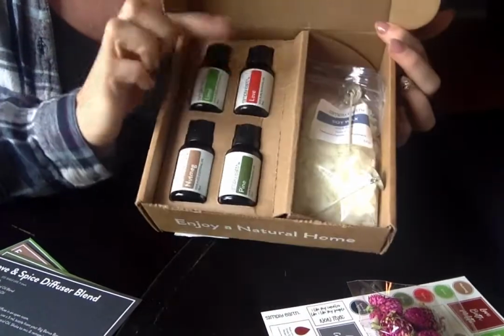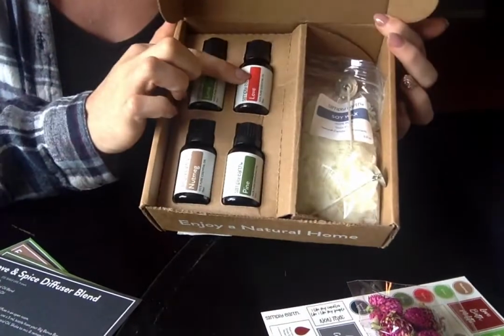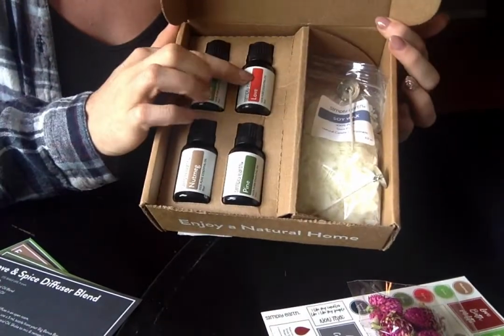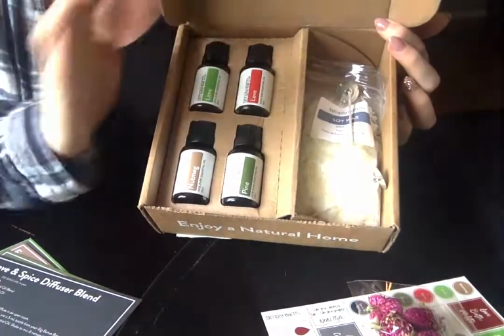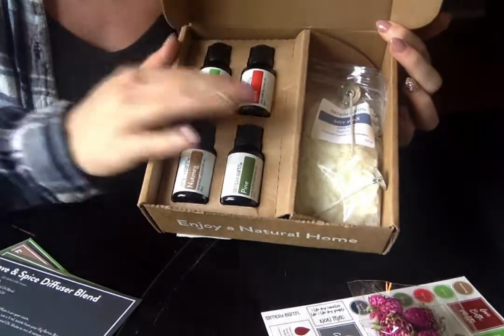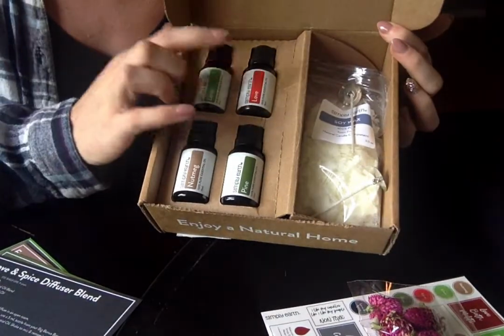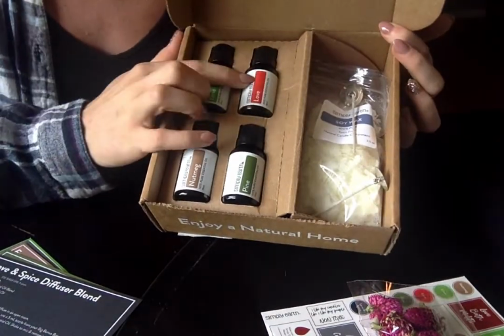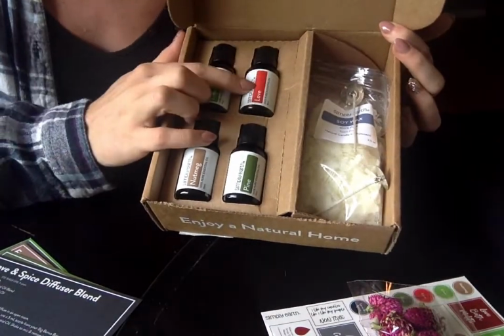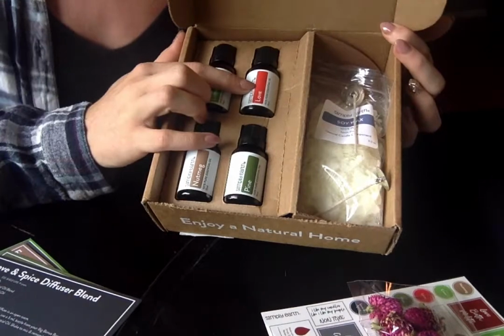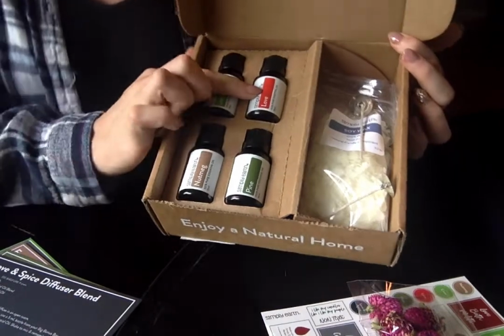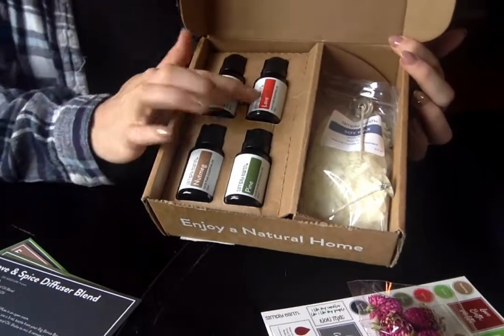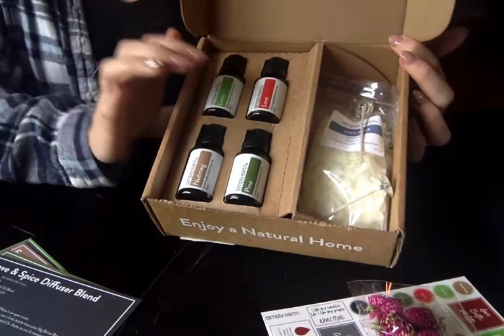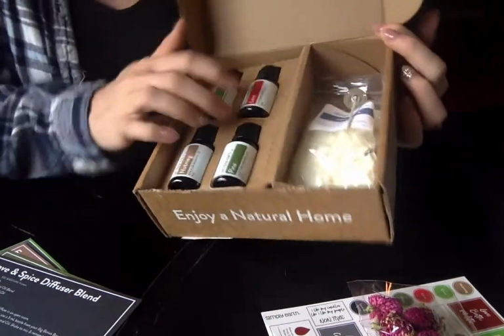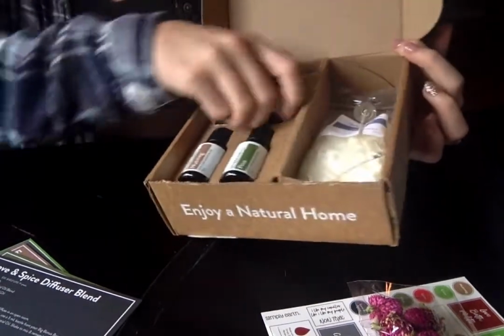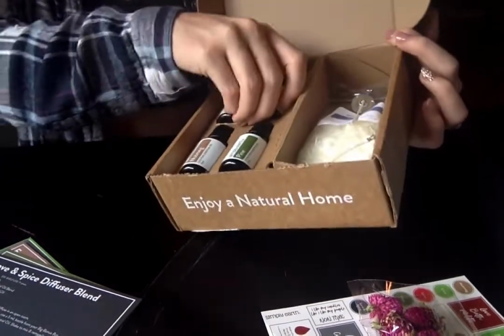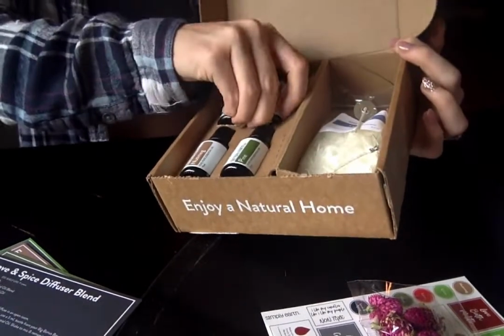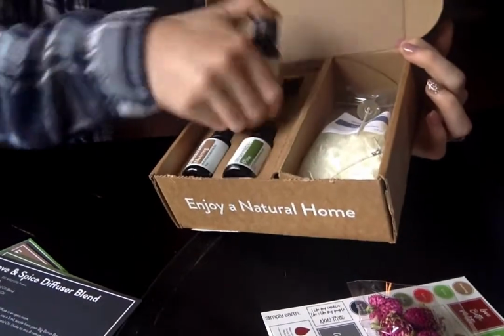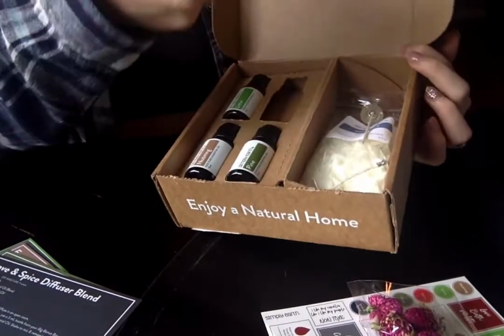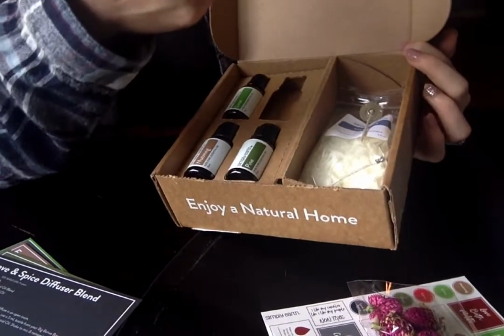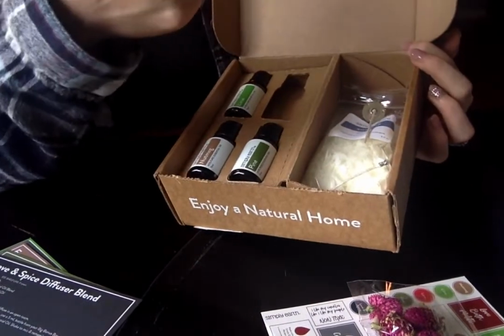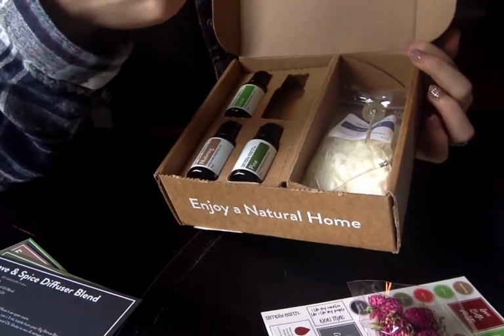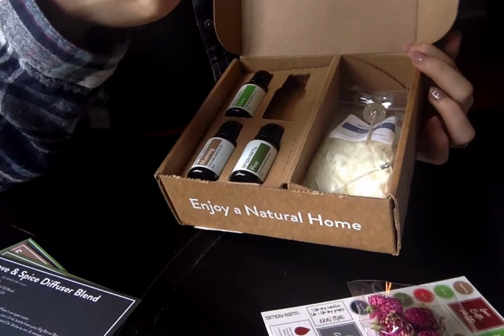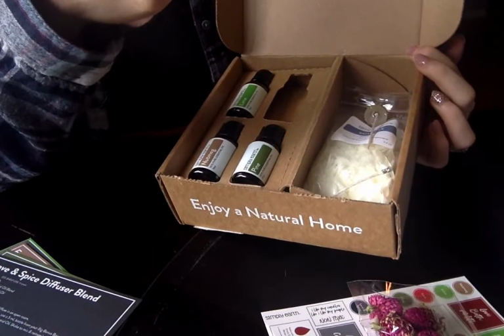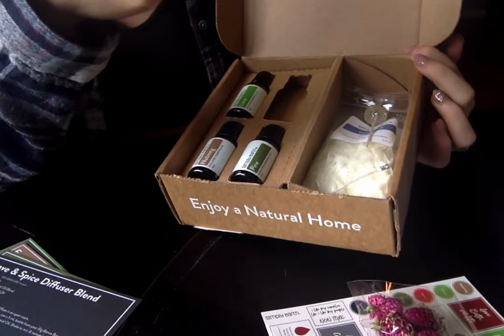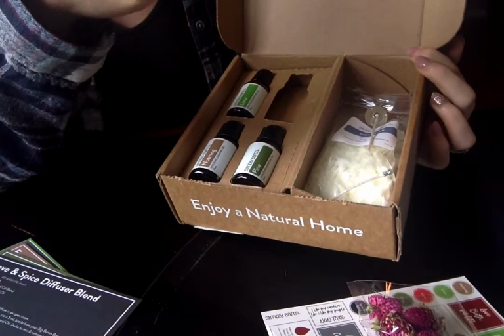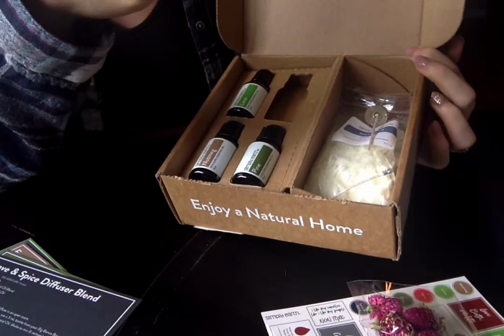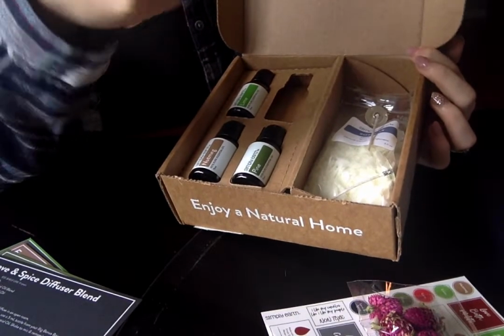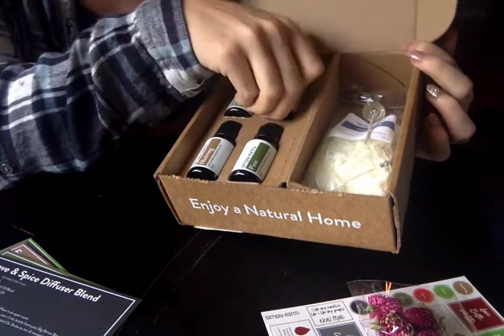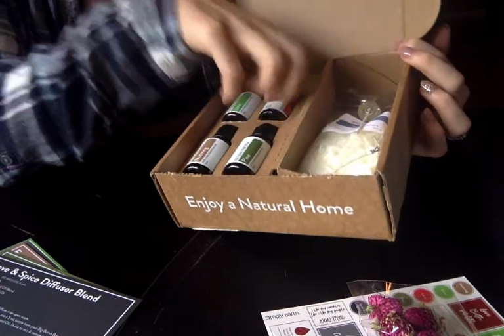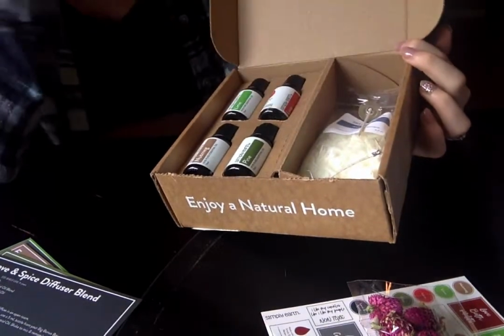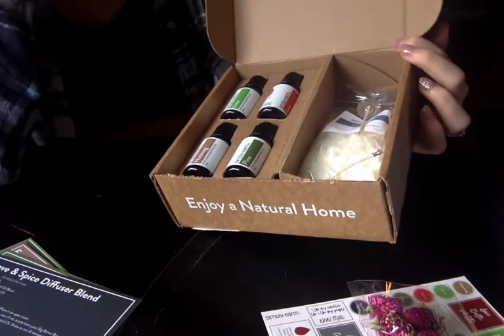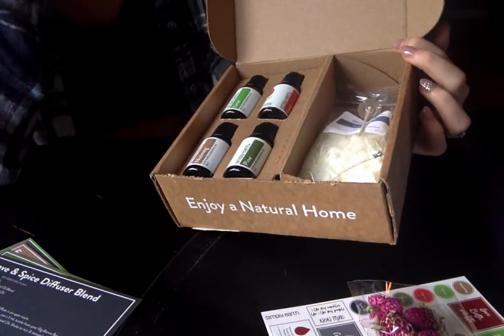I love the Love Blend from Simply Earth — it's a really awesome blend. Inside the Love Blend, it has Amorous, Bergamot, Sweet Orange, and Ylang Ylang Essential Oil. So that's really exciting.